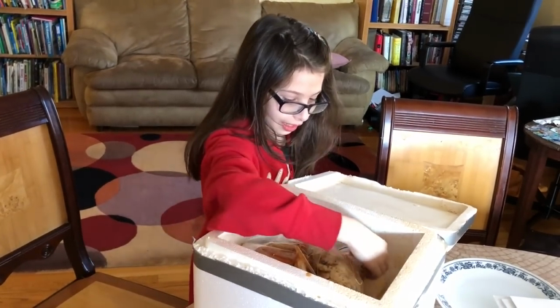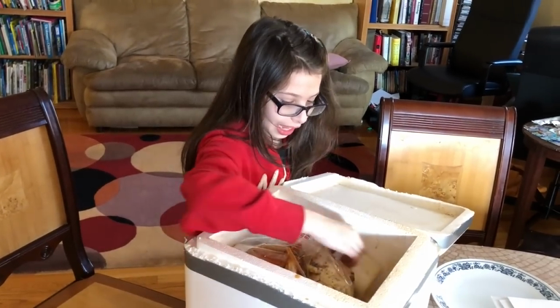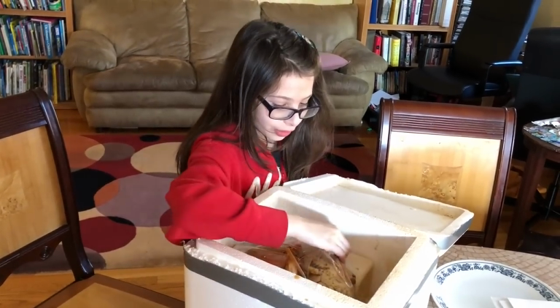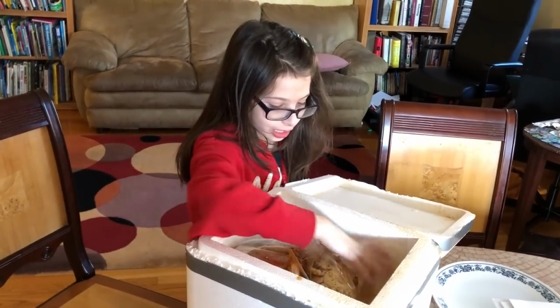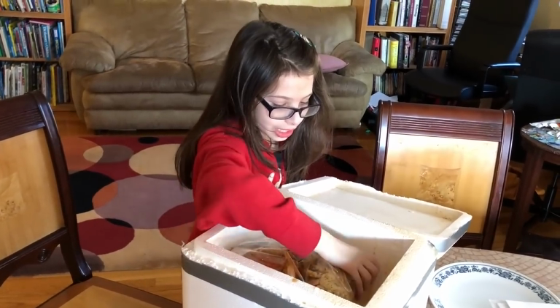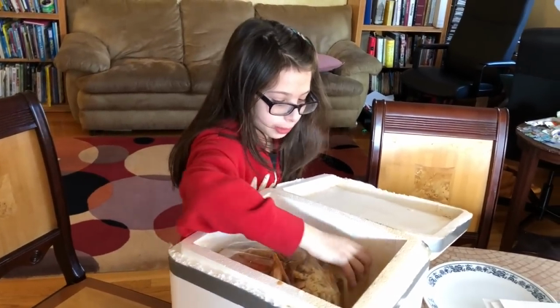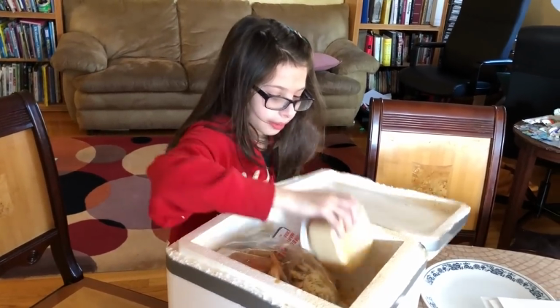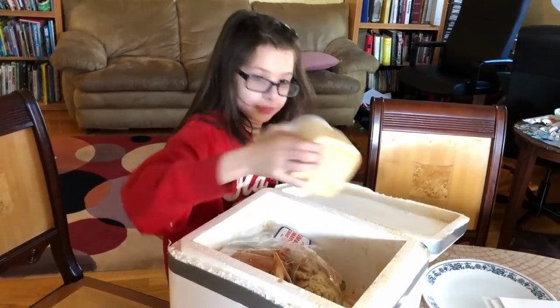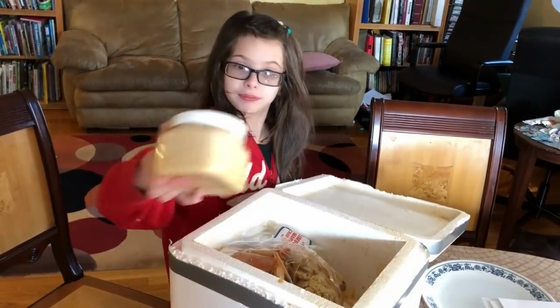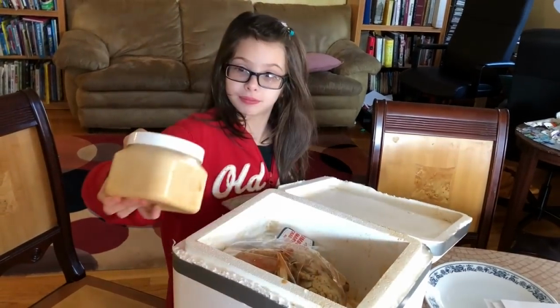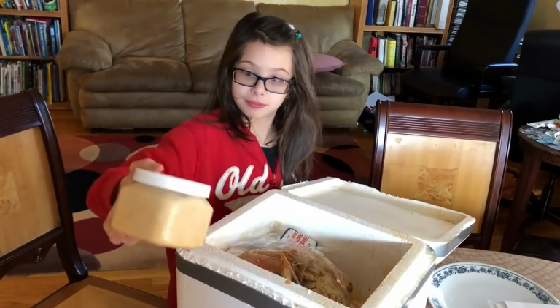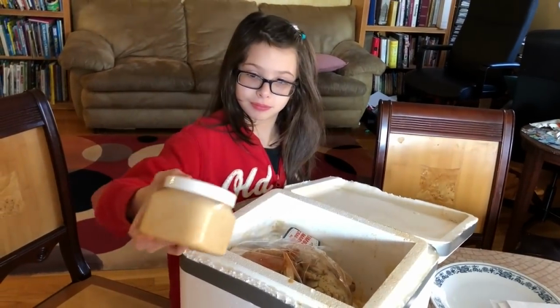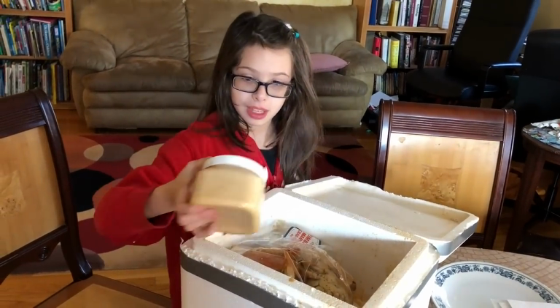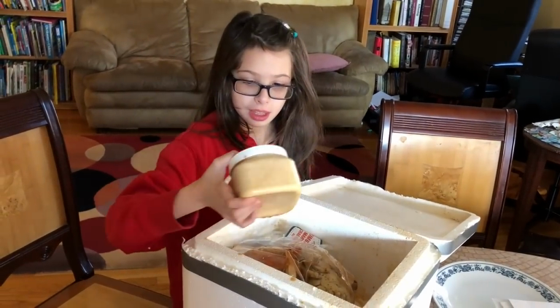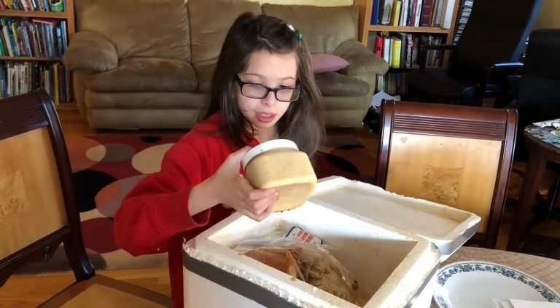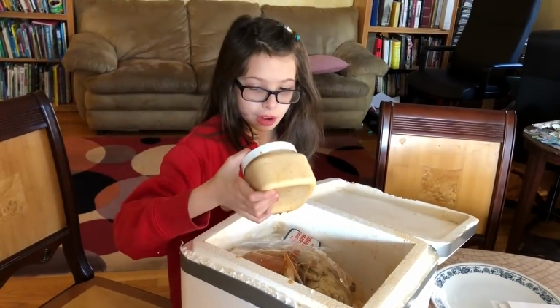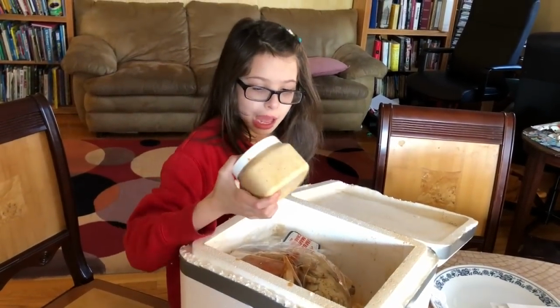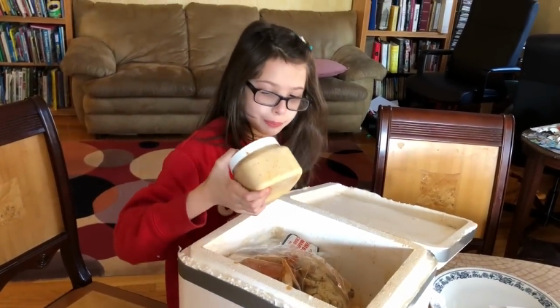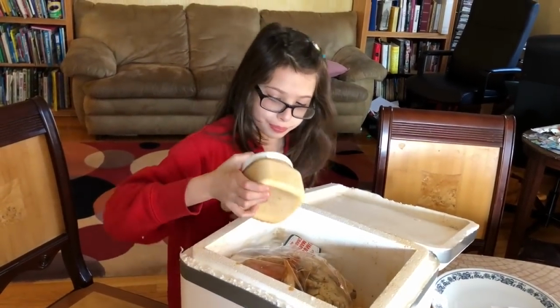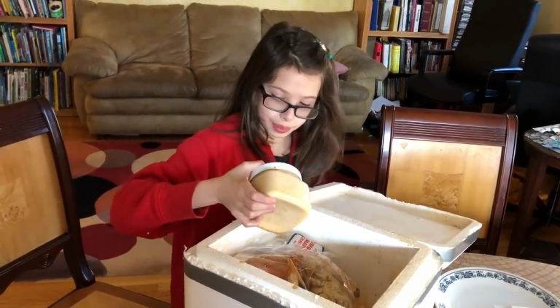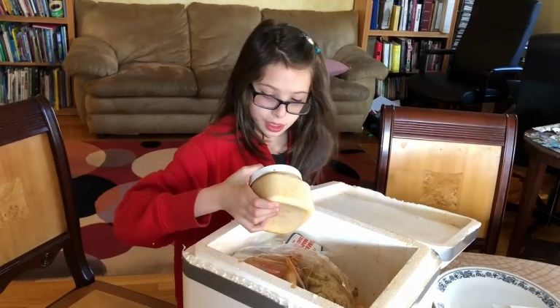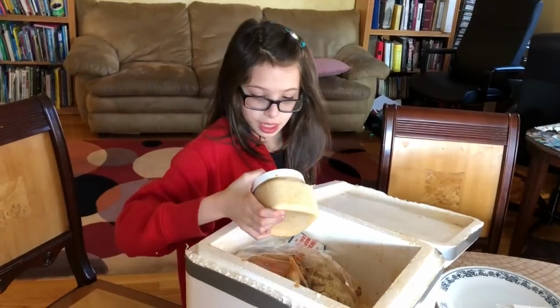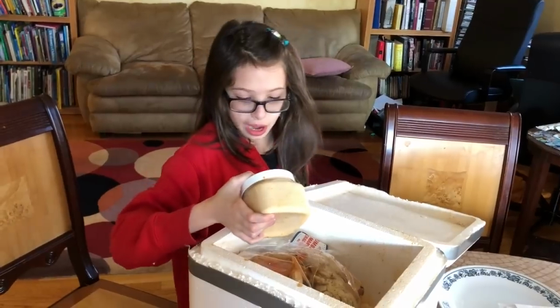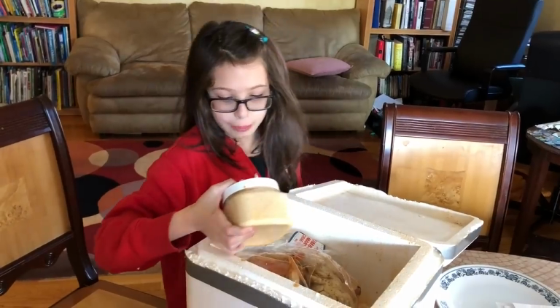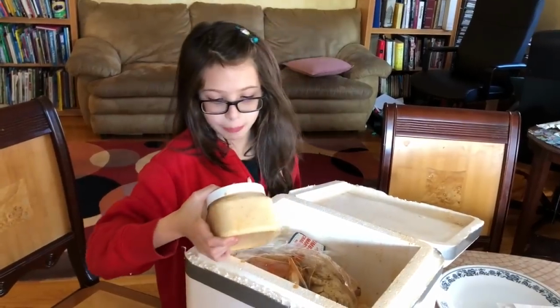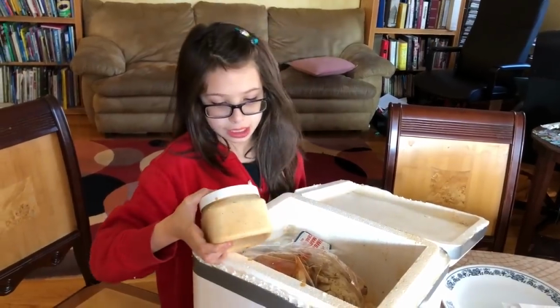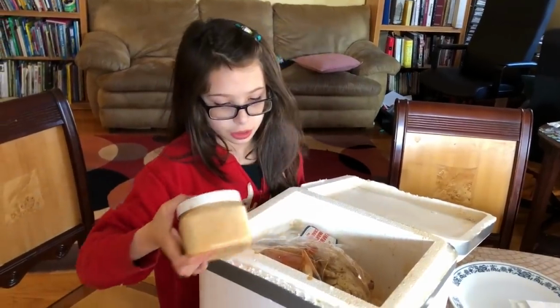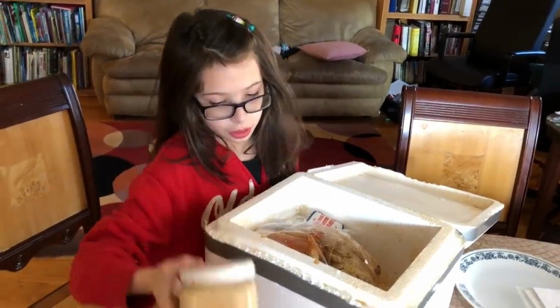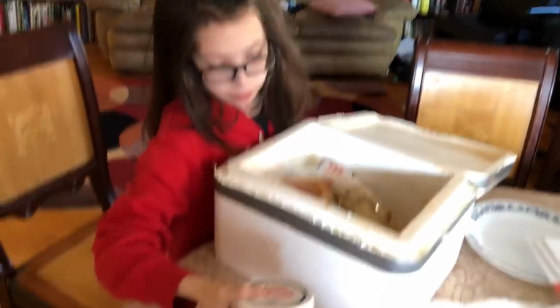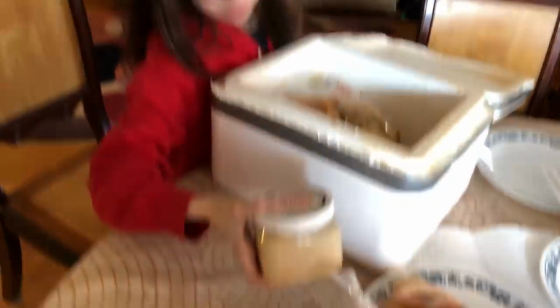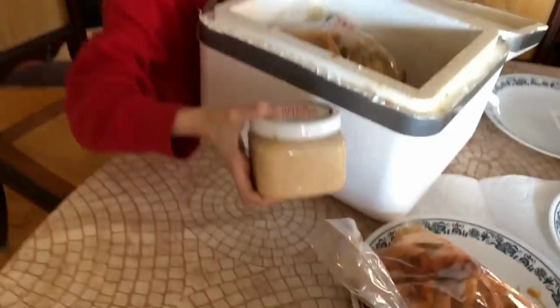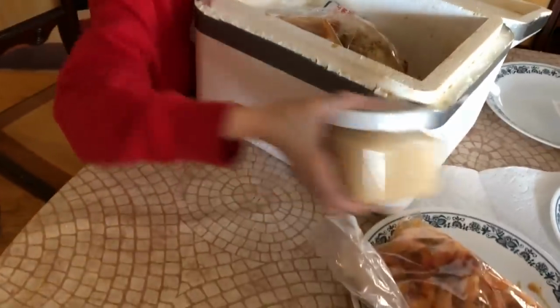I have no idea what this is, but read it. Crab meat bisque. Nice. That sounds delicious.